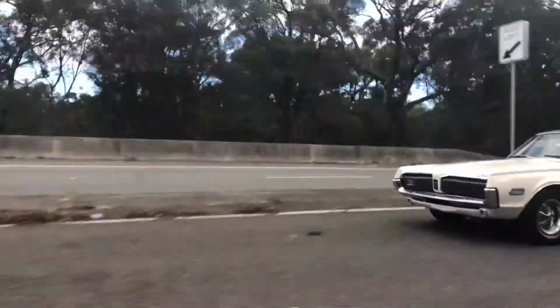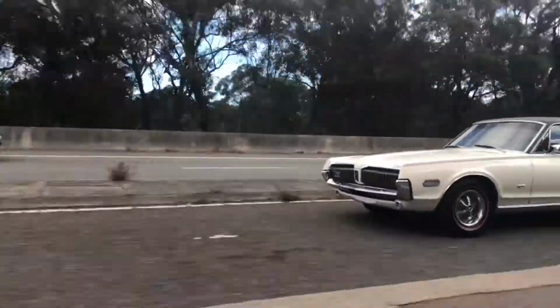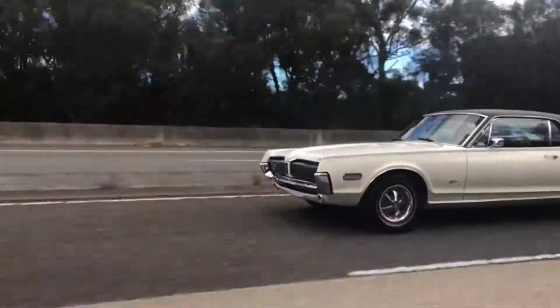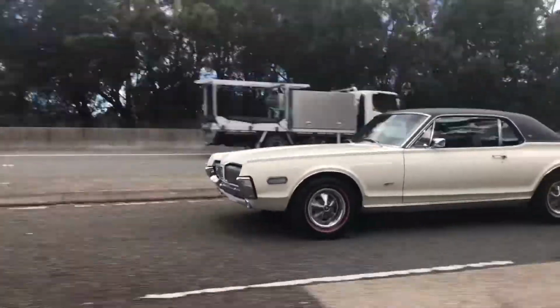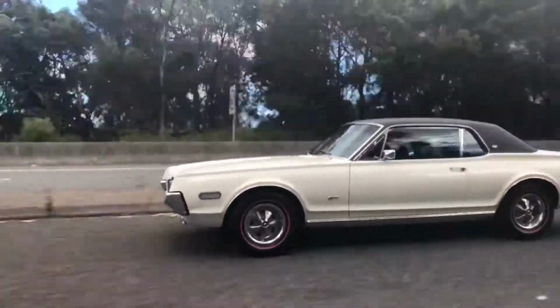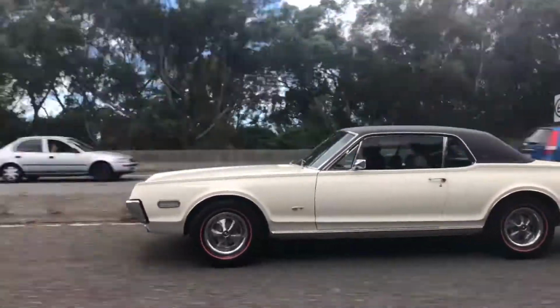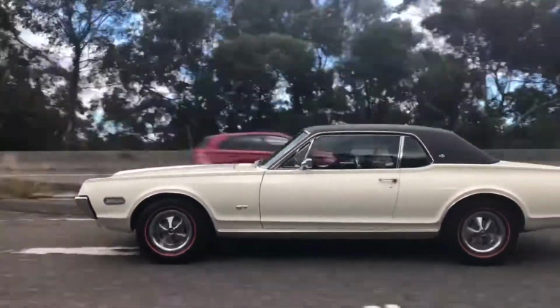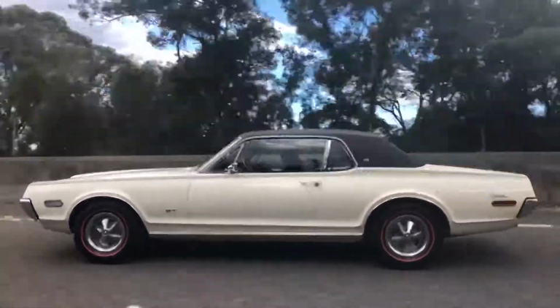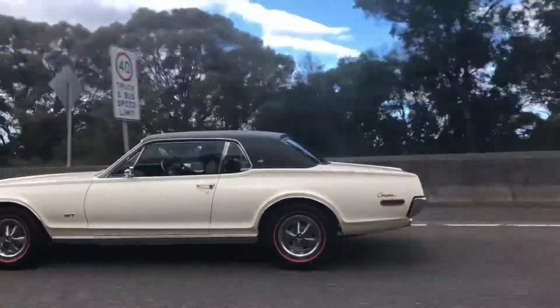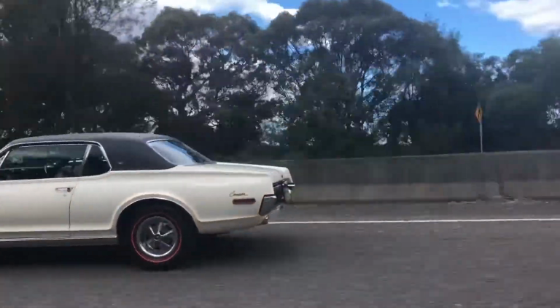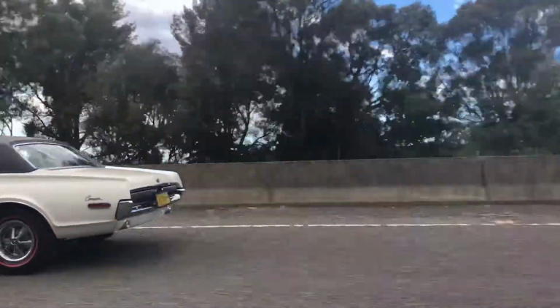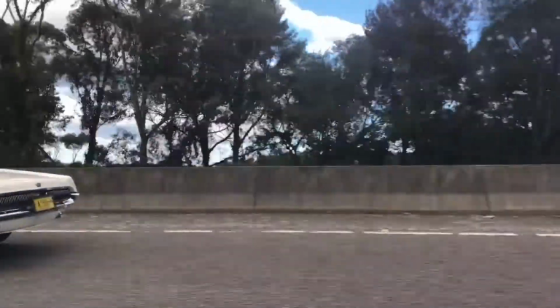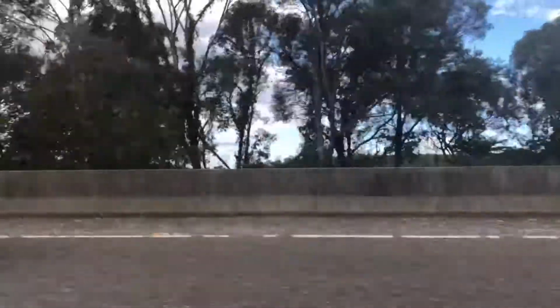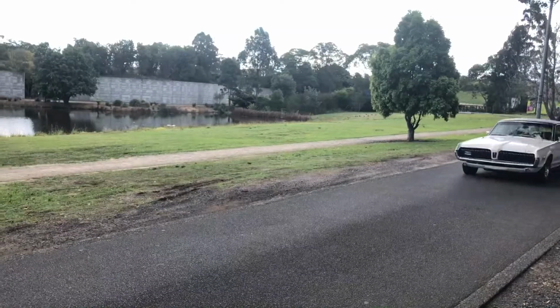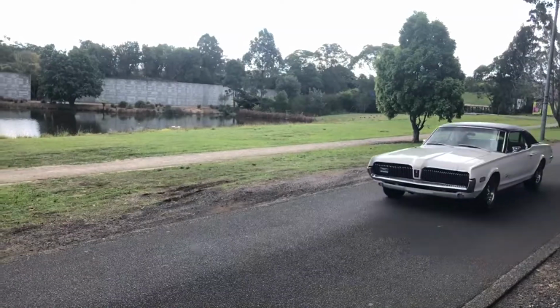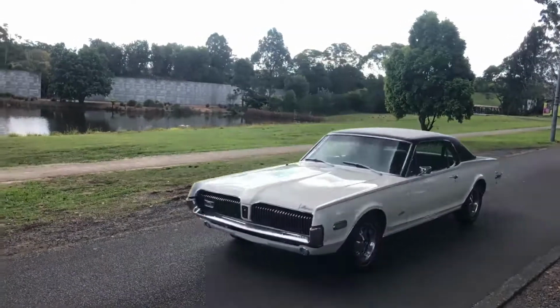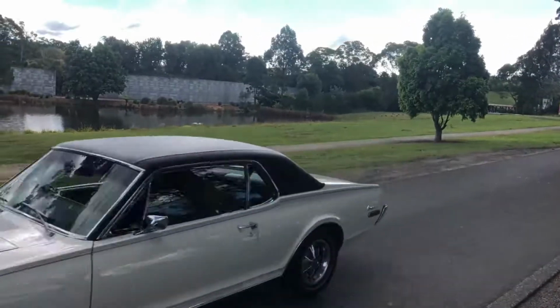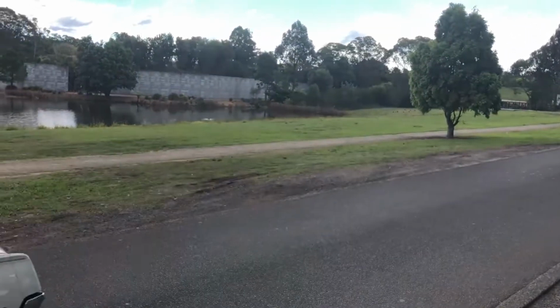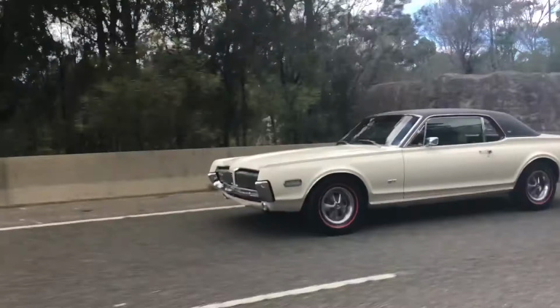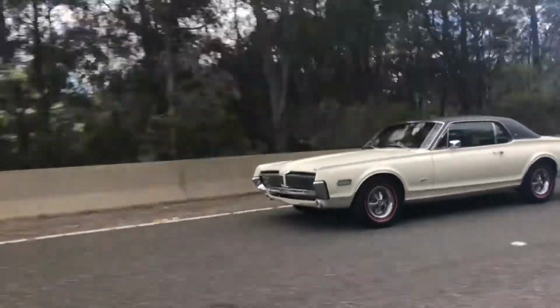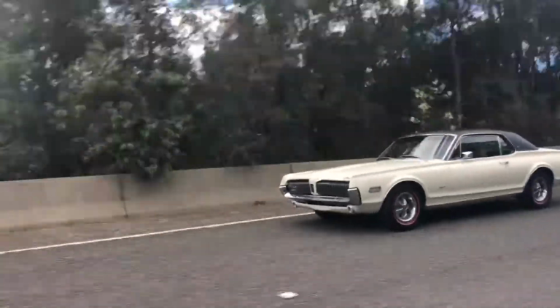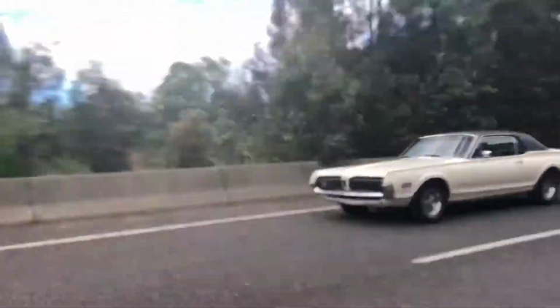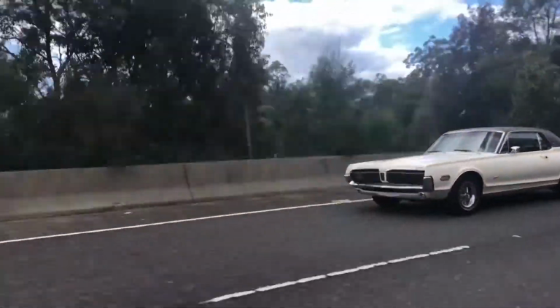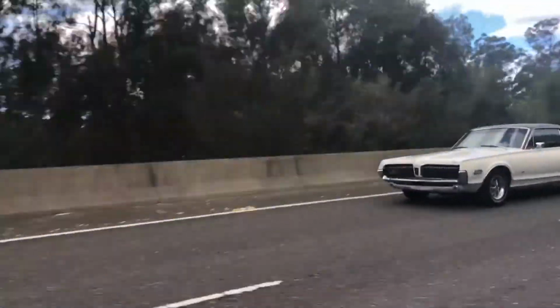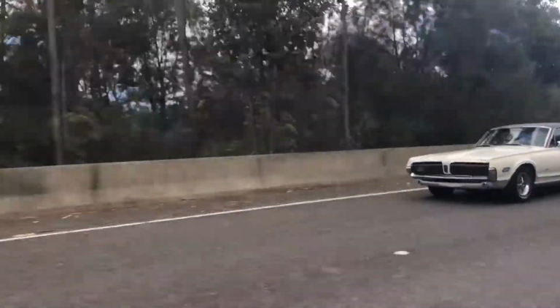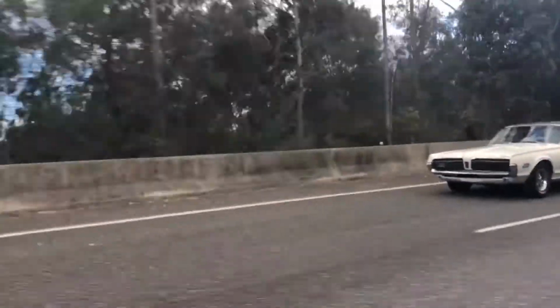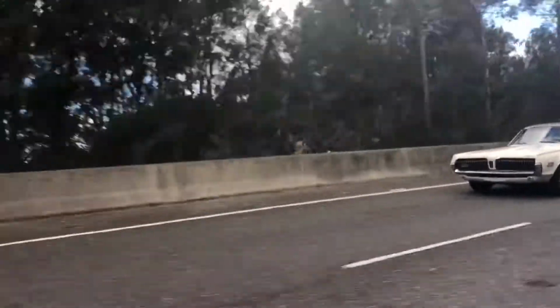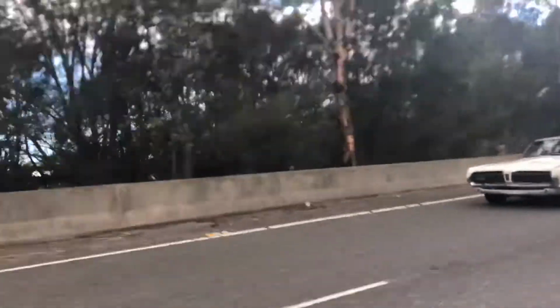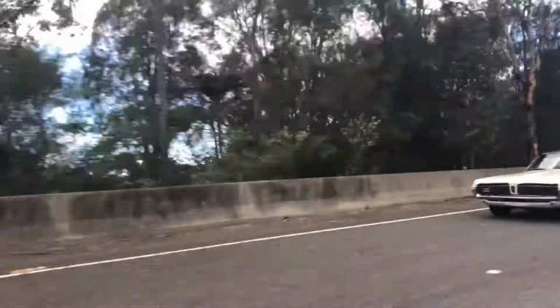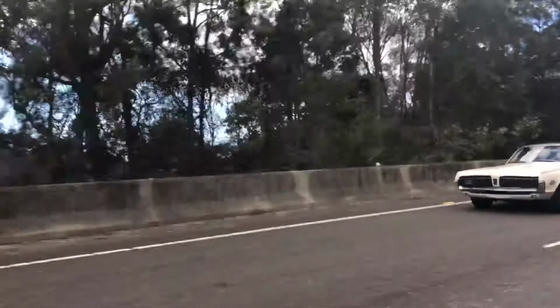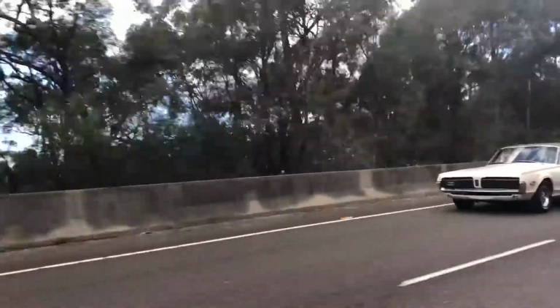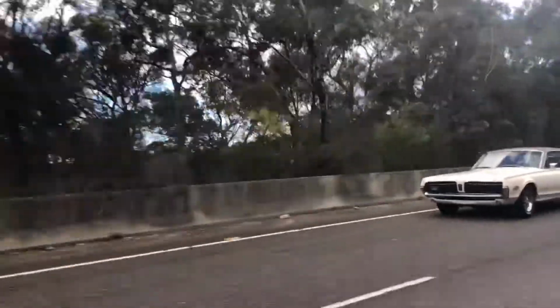The Cougar was available in two models: a base model and the XR7, just like this one.